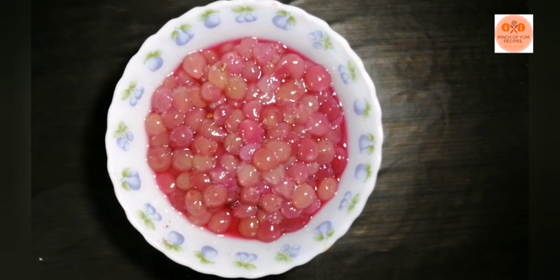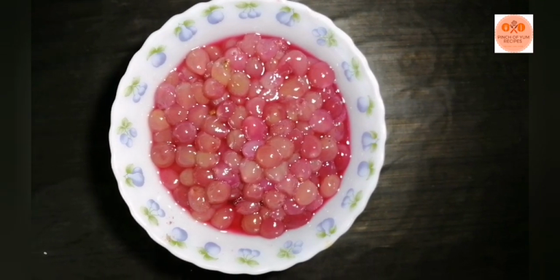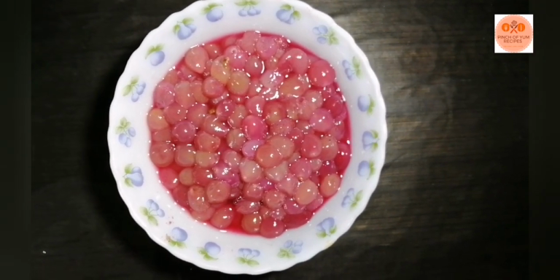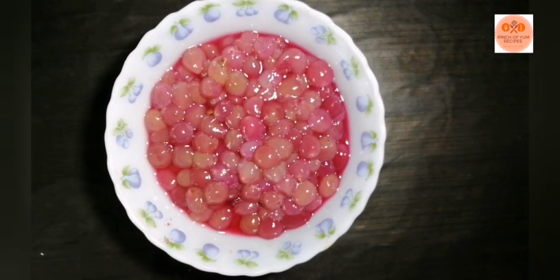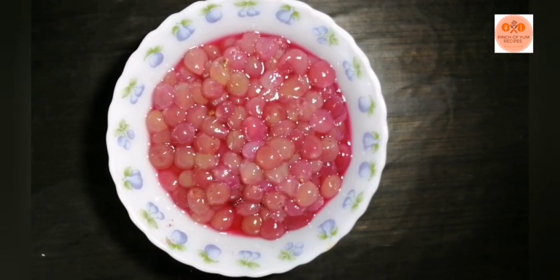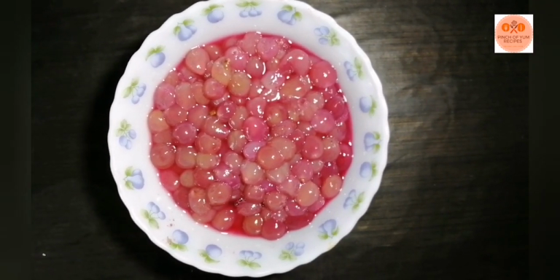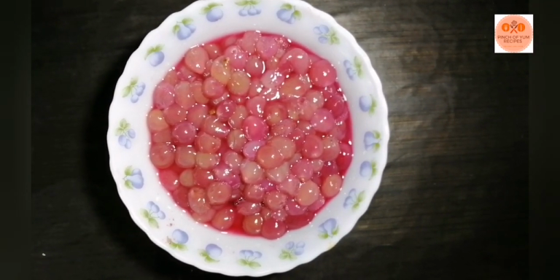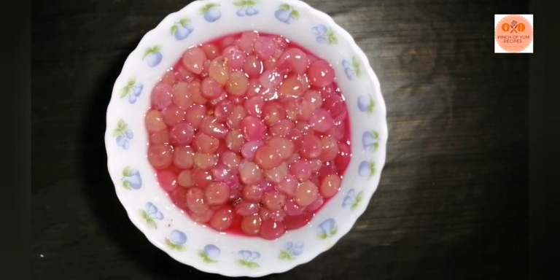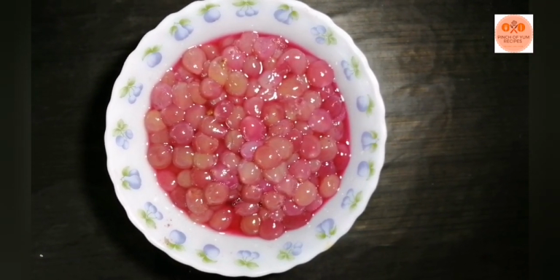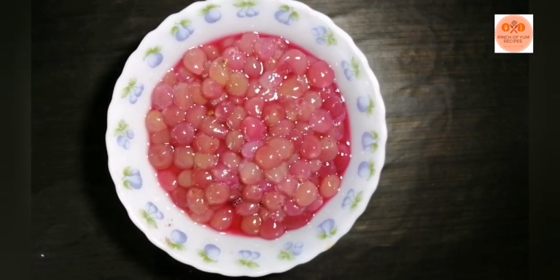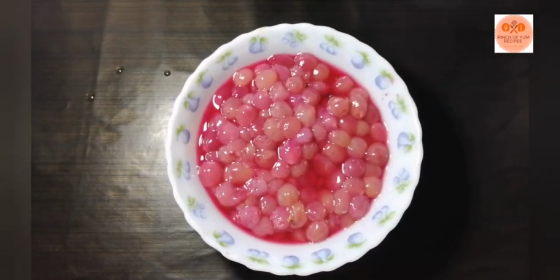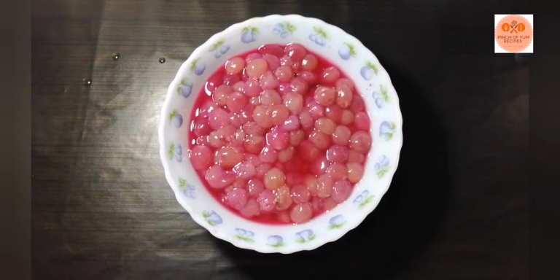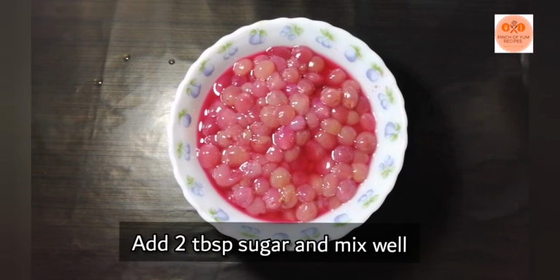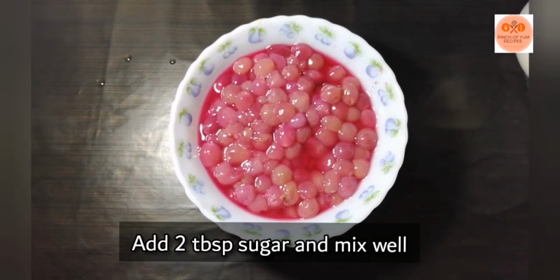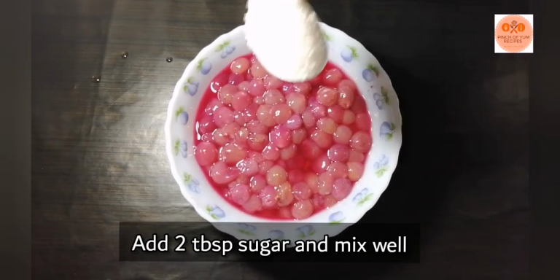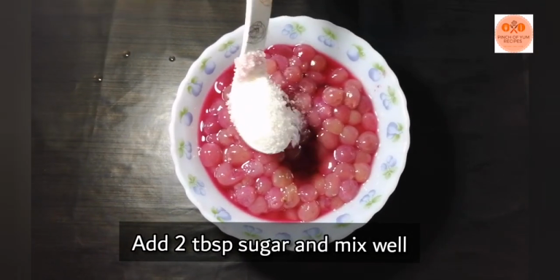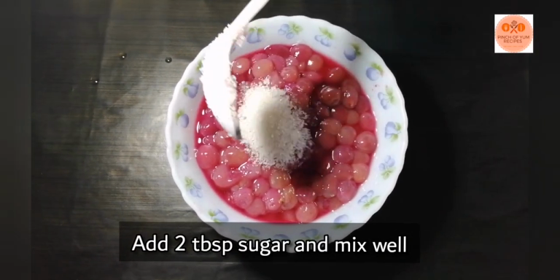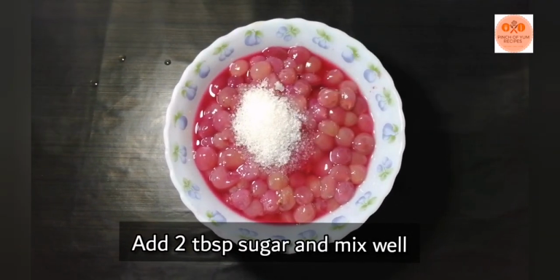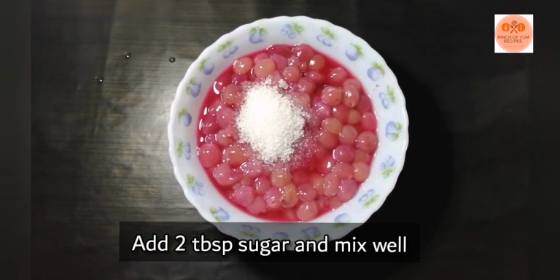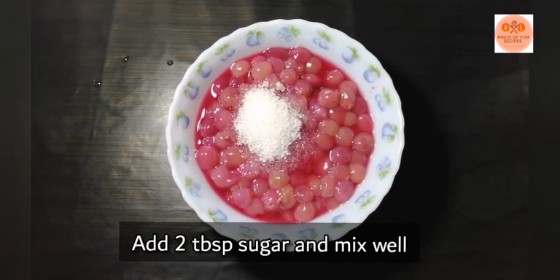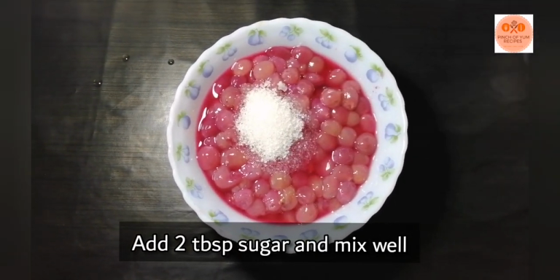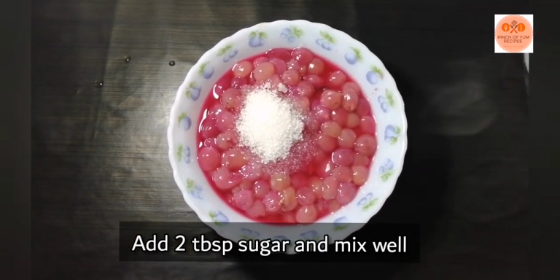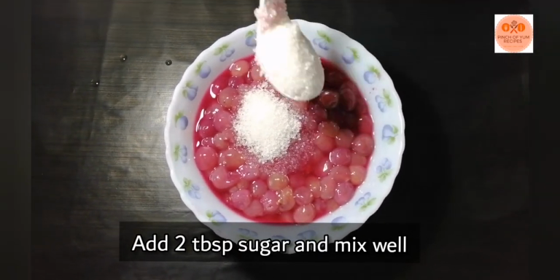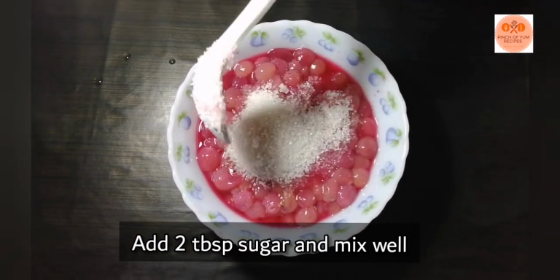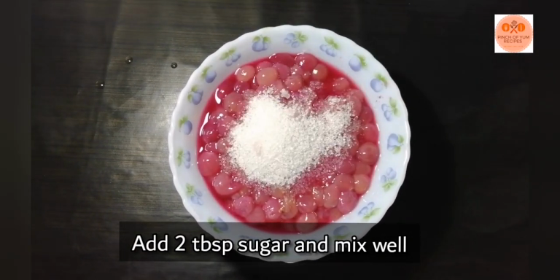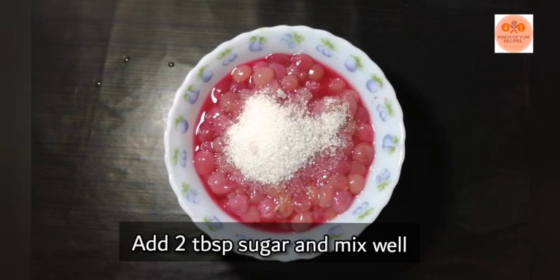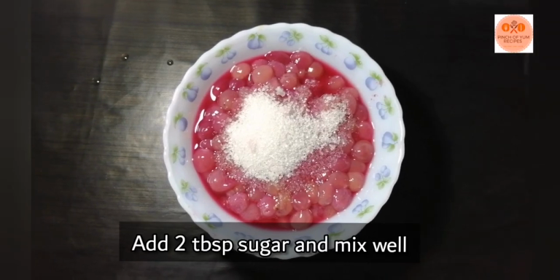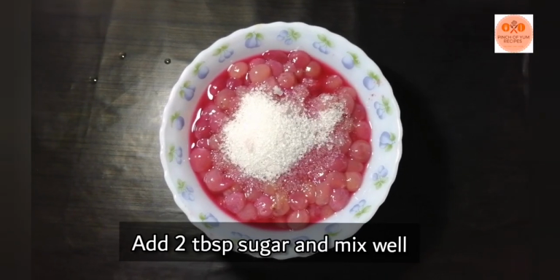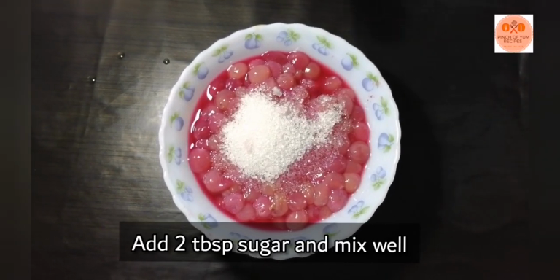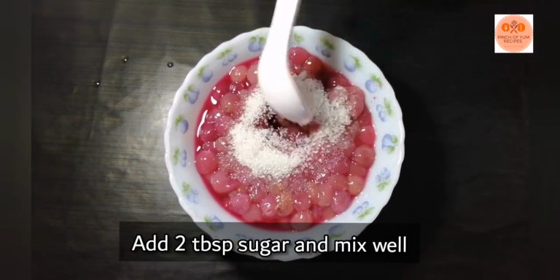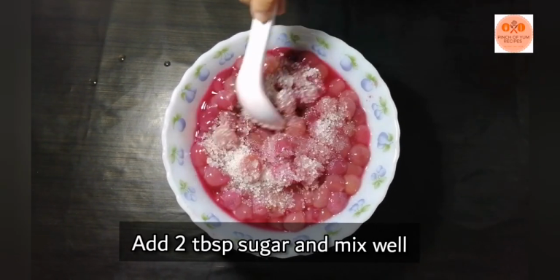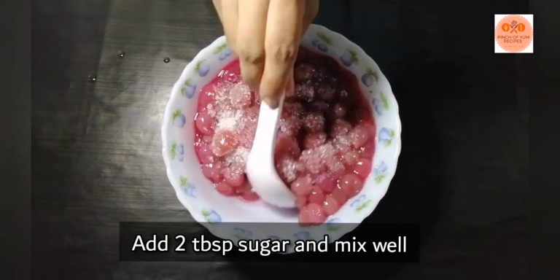Let's add 2 tablespoons of sugar. Let's mix it in with the 2 tablespoons of sugar.